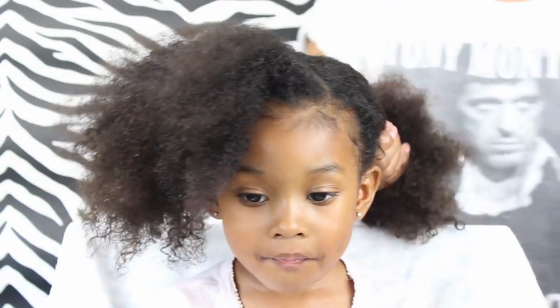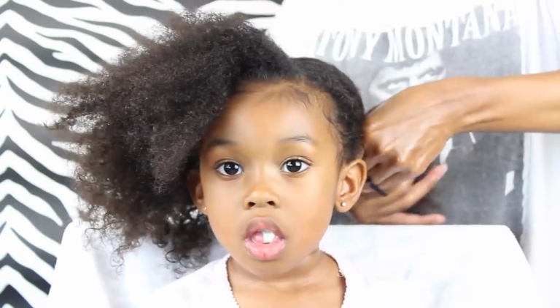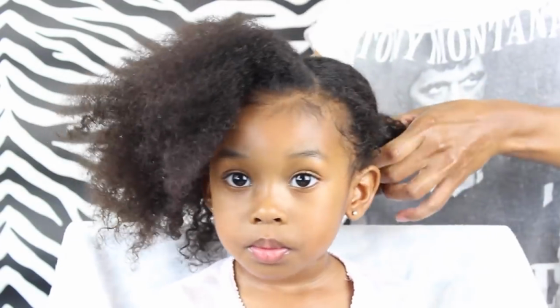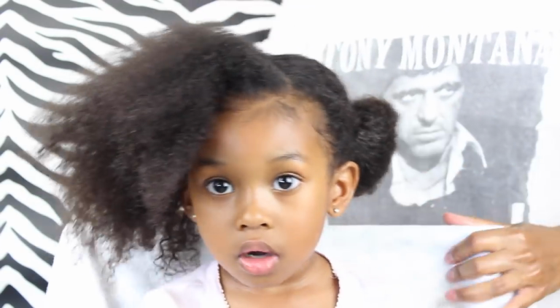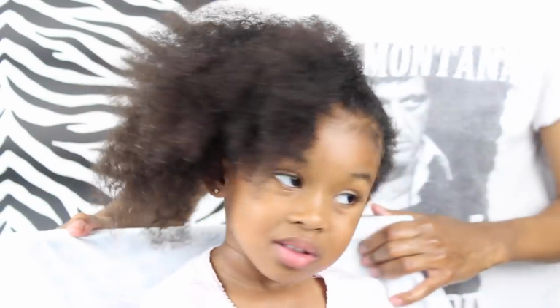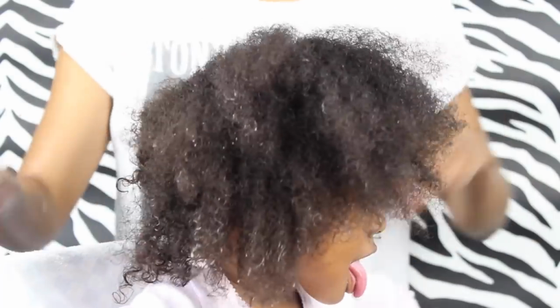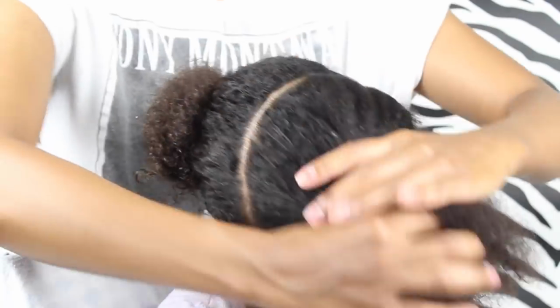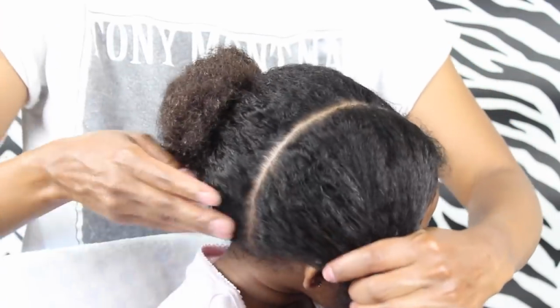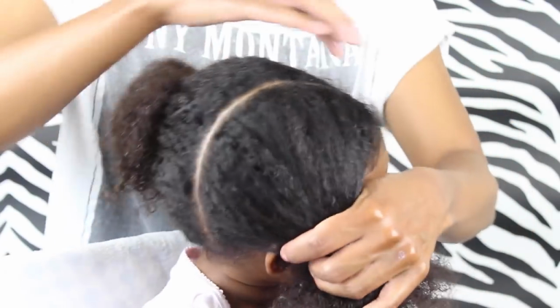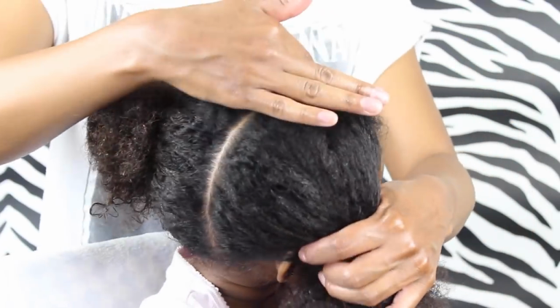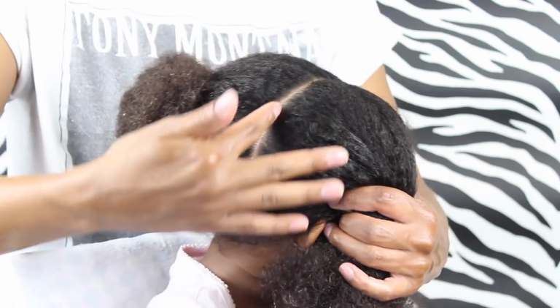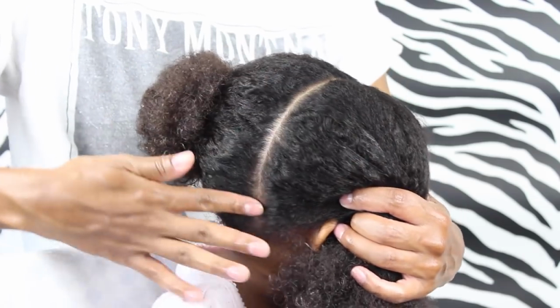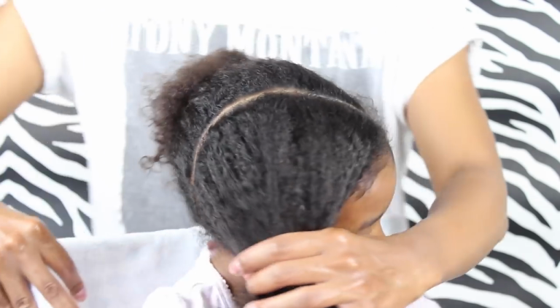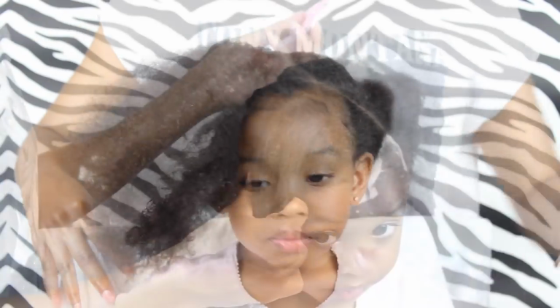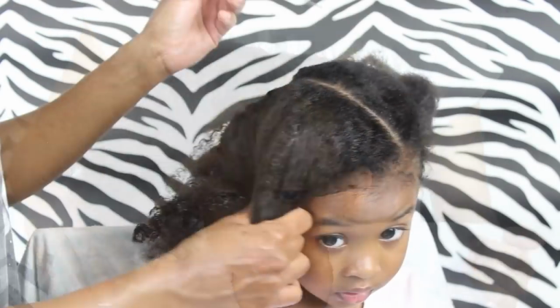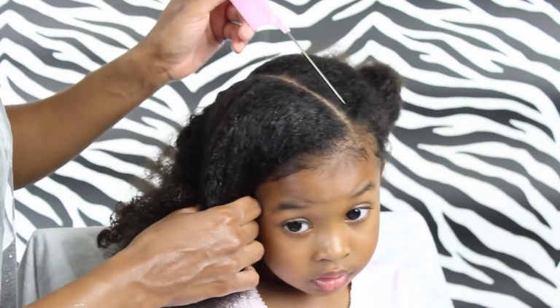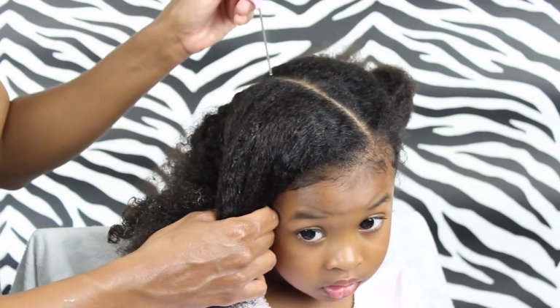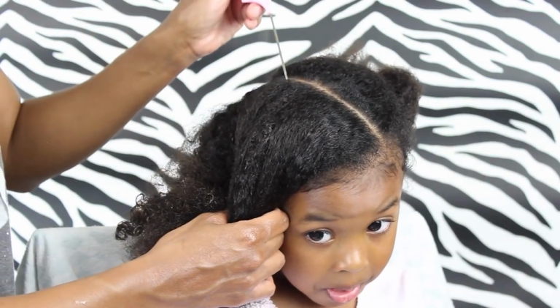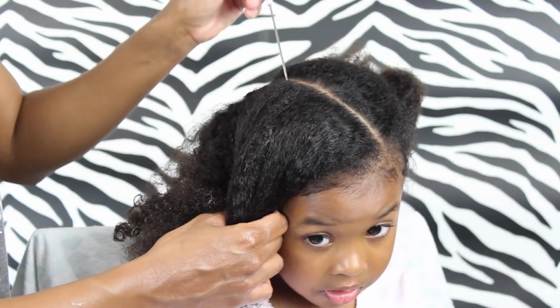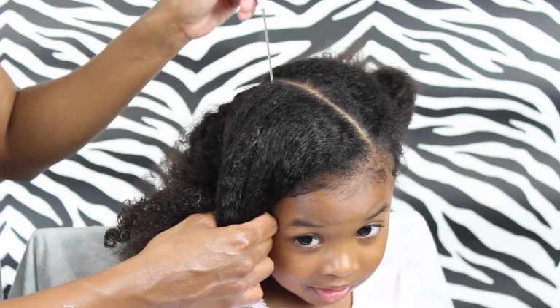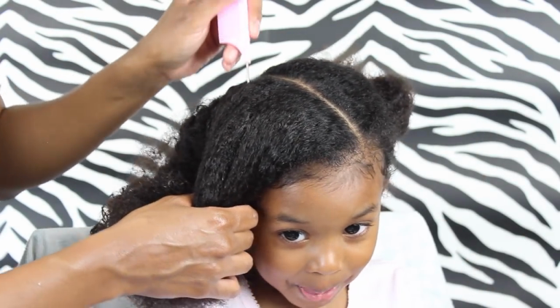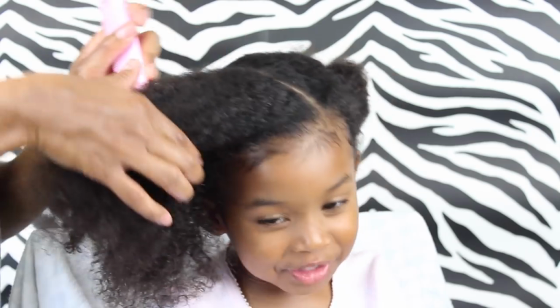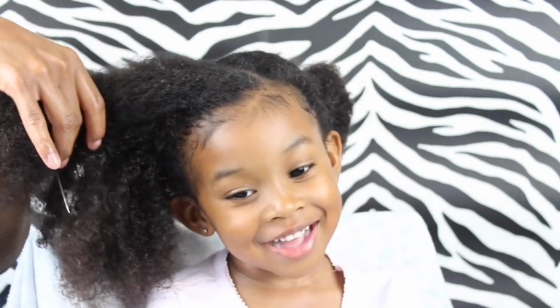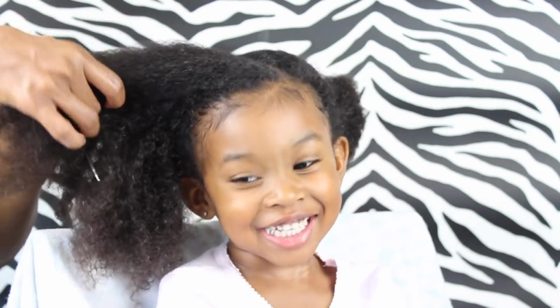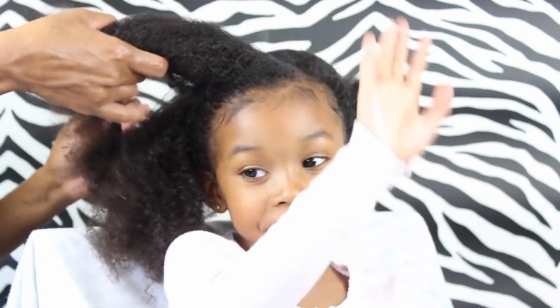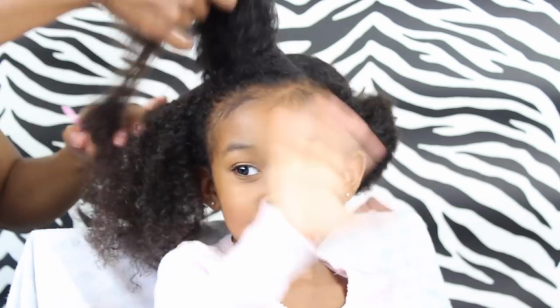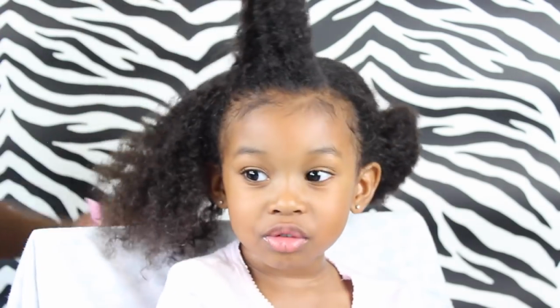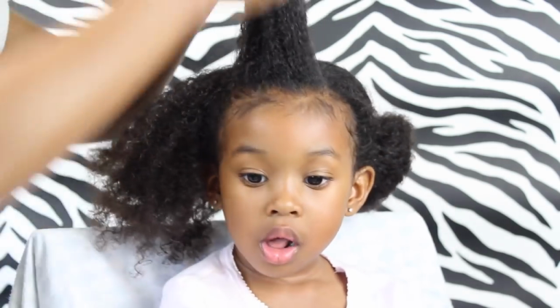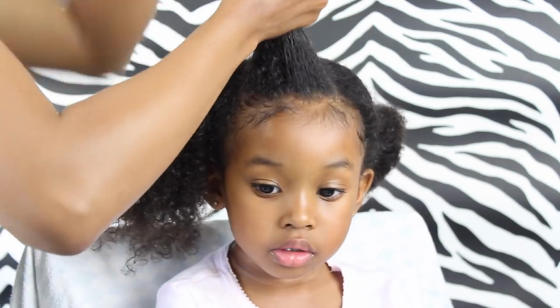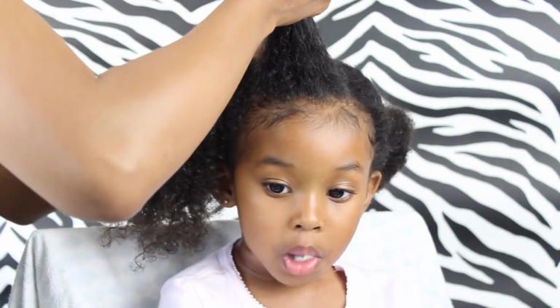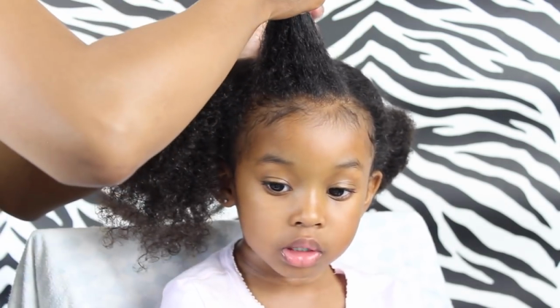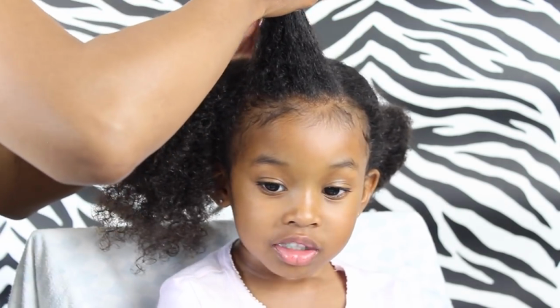I'm gonna put one side in a ponytail until I'm ready to work with it. This is how I made the part. Now I'm just gonna create a triangle part by starting at the center of her head and creating that part going down diagonally.